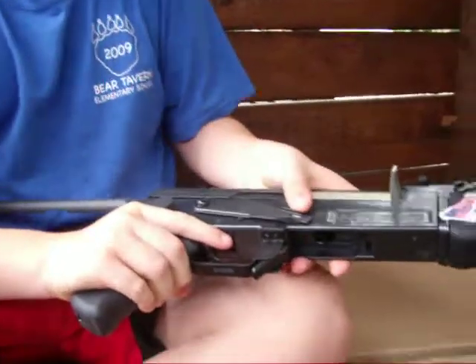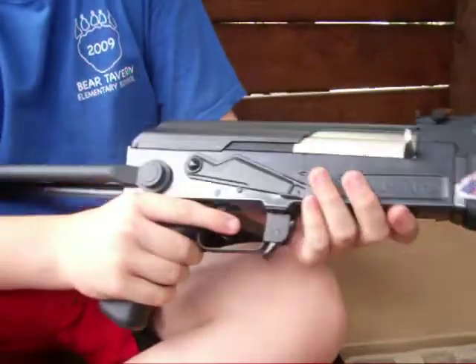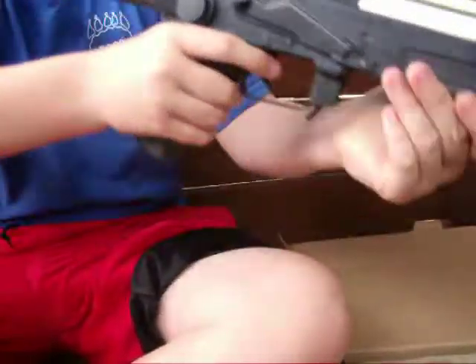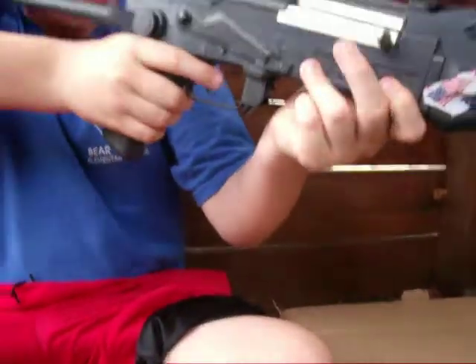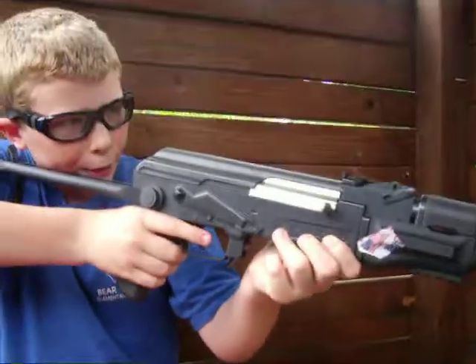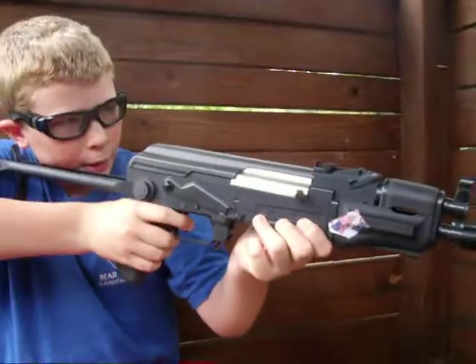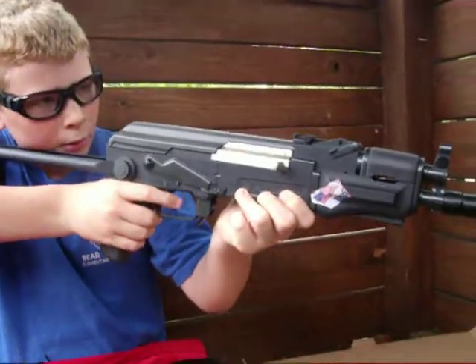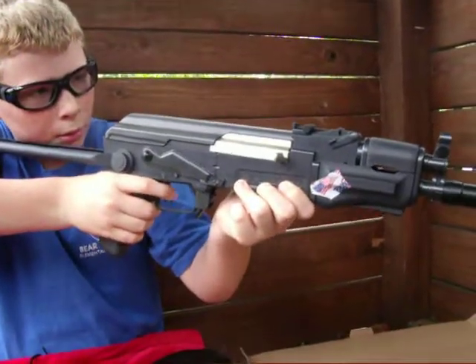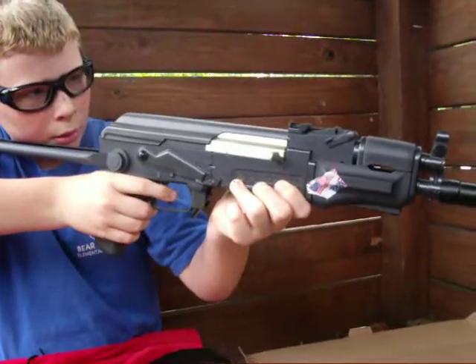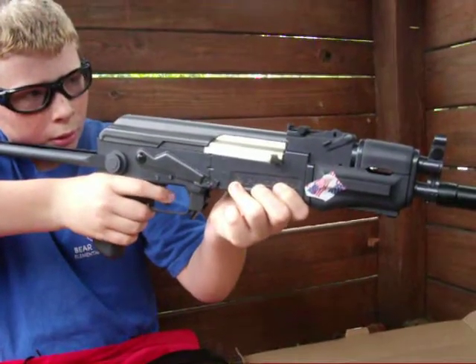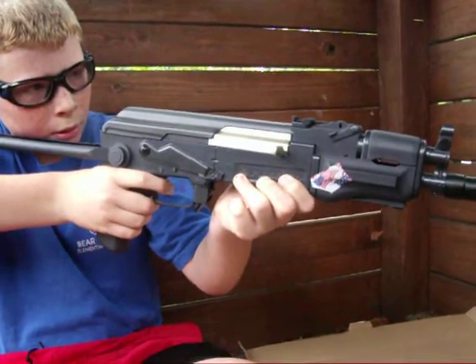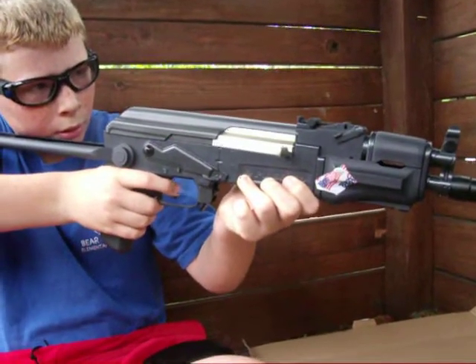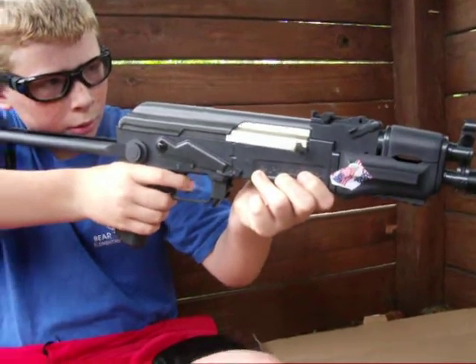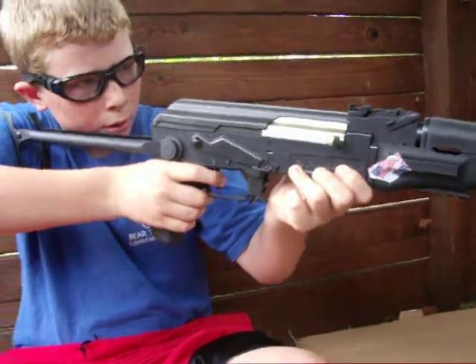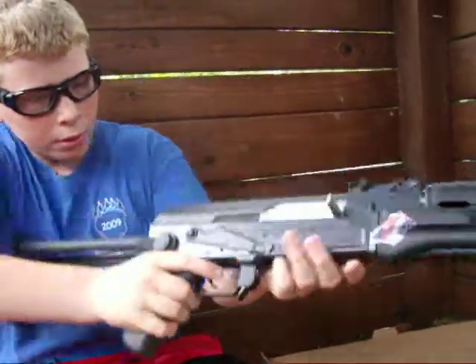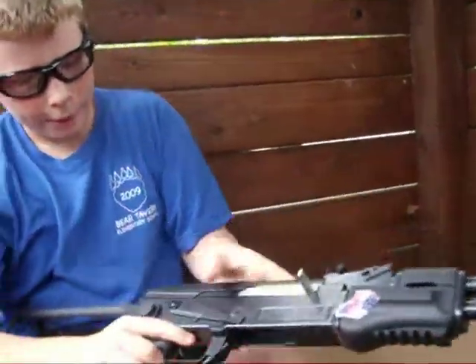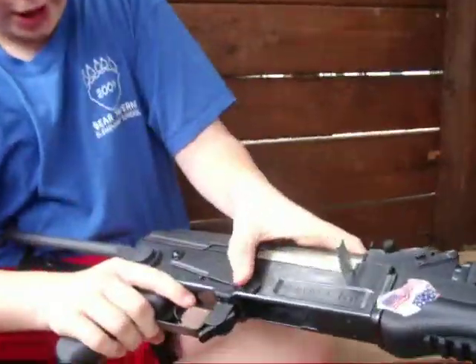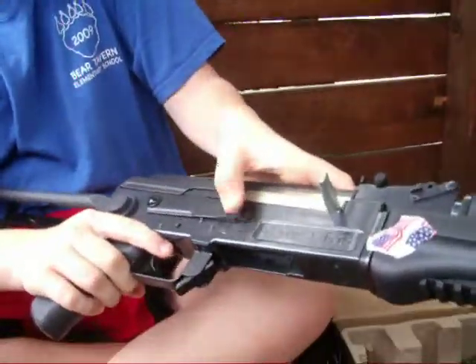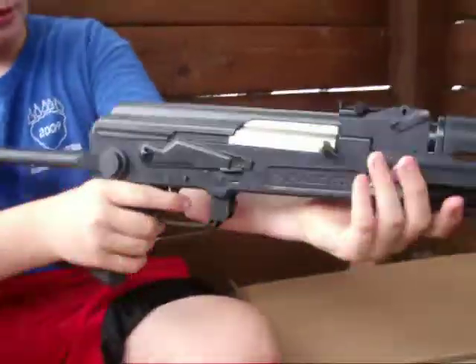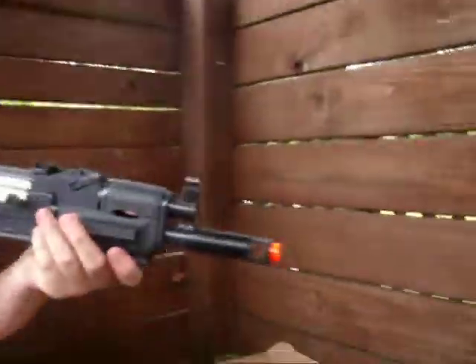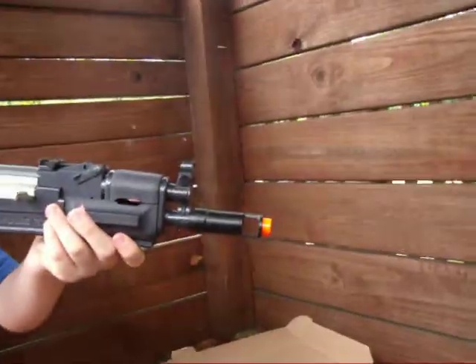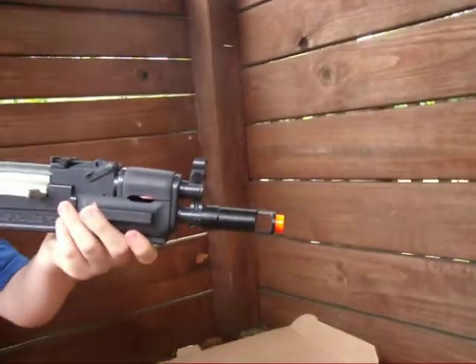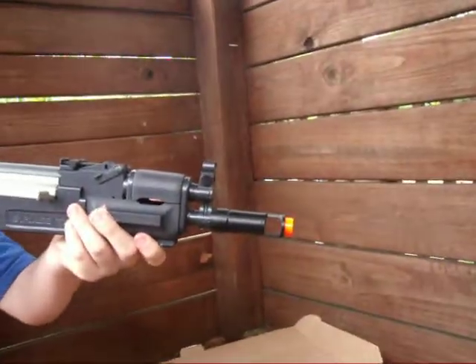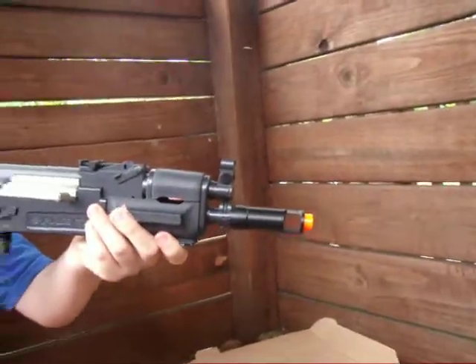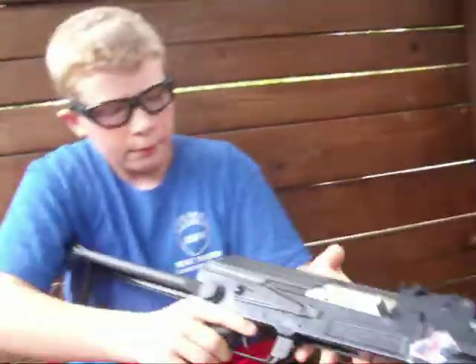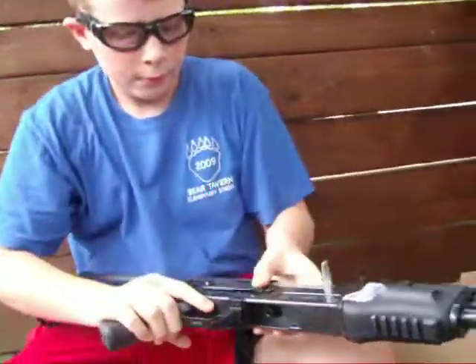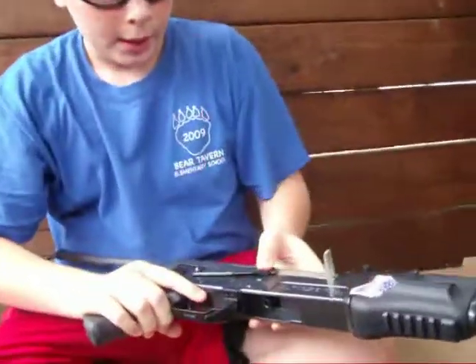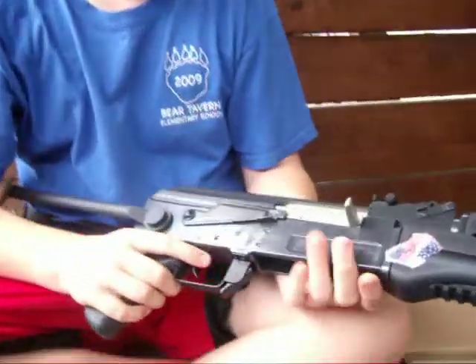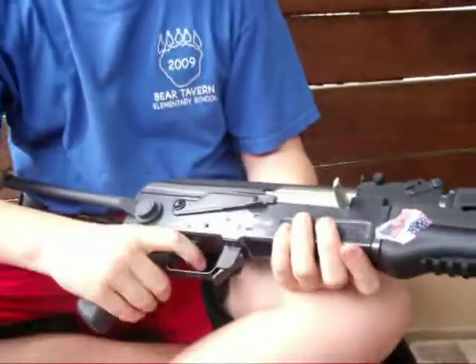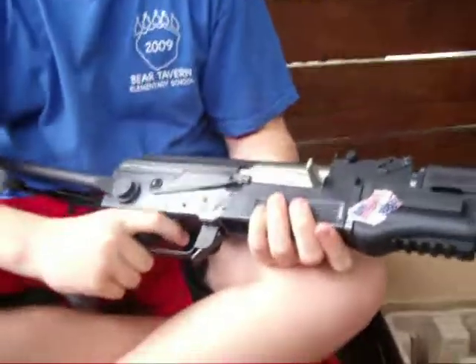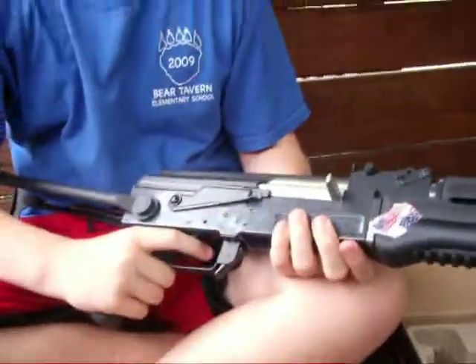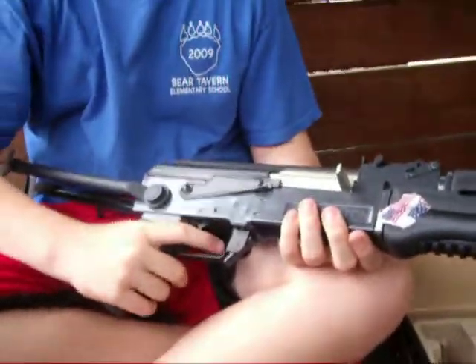Here's the semi-automatic sound. Now, fully automatic.